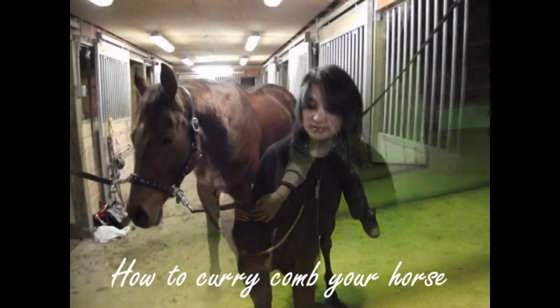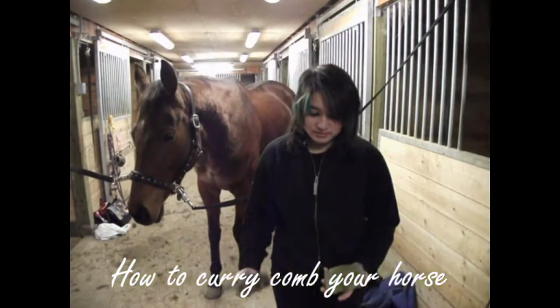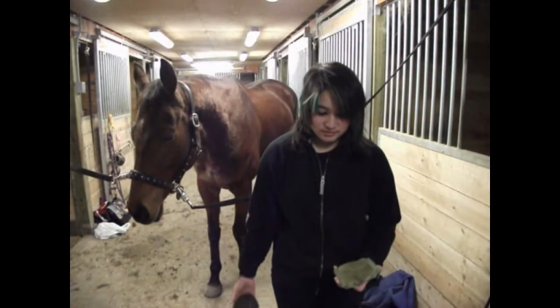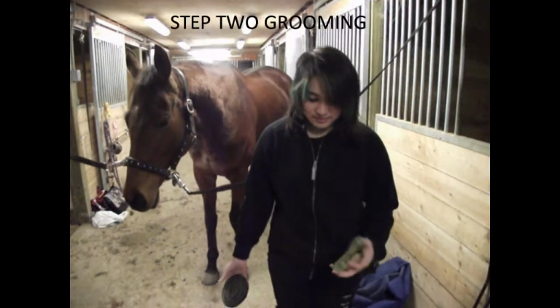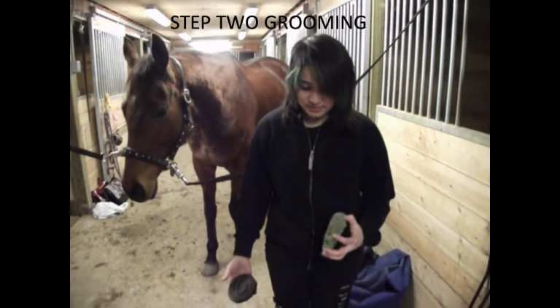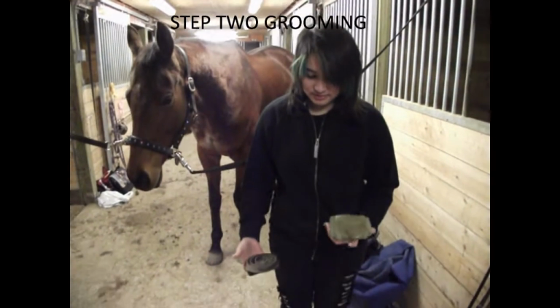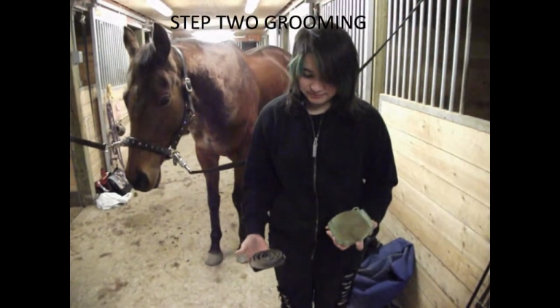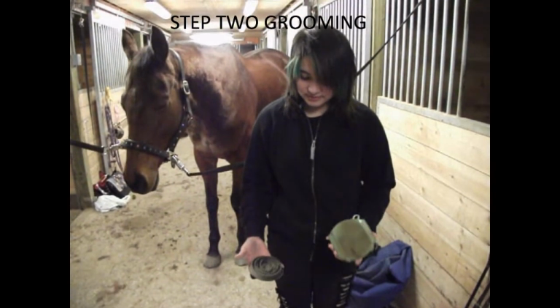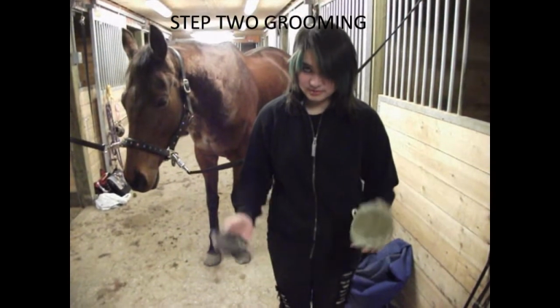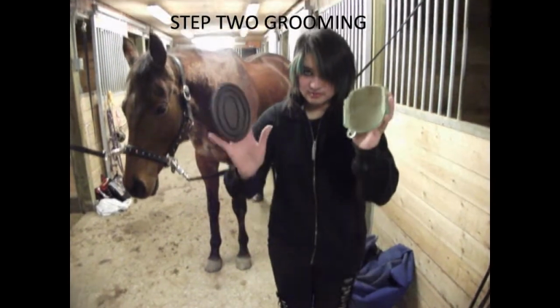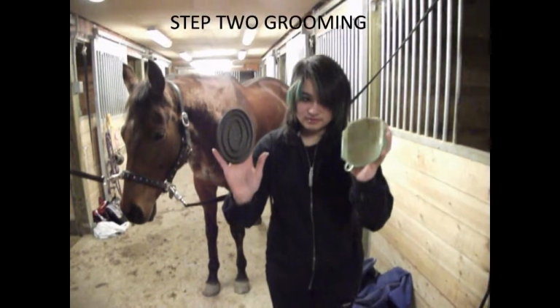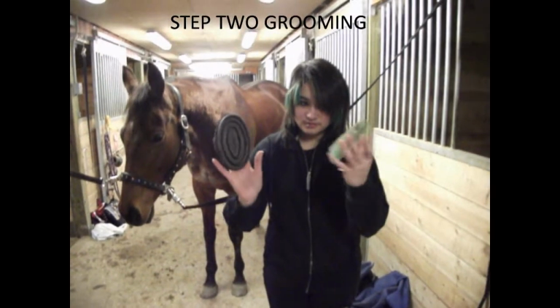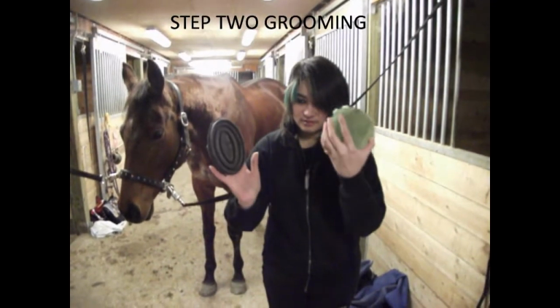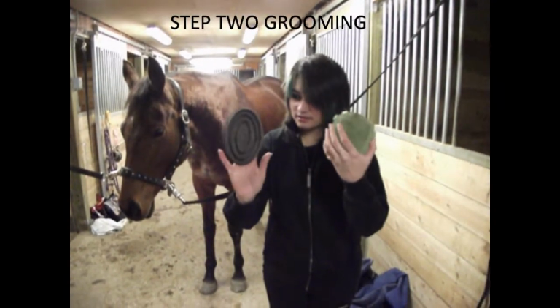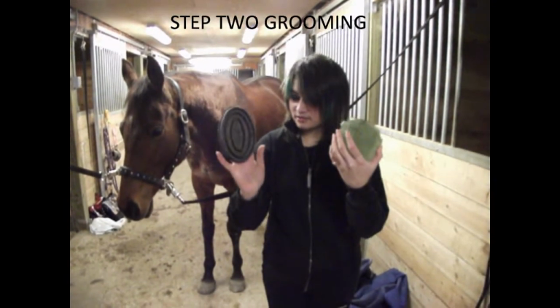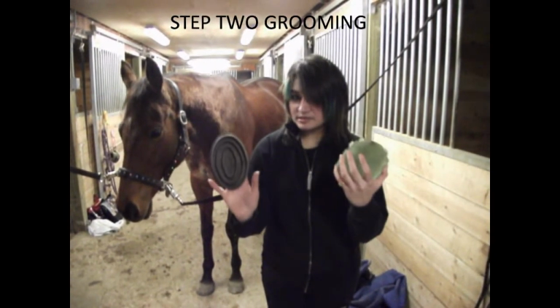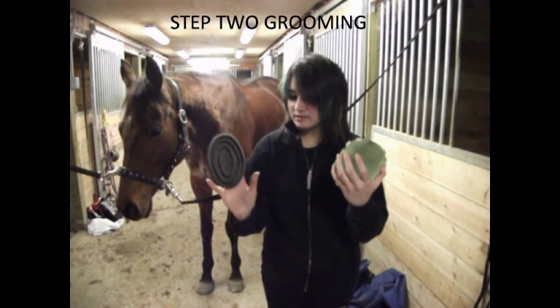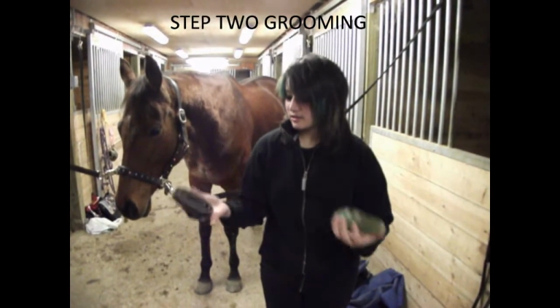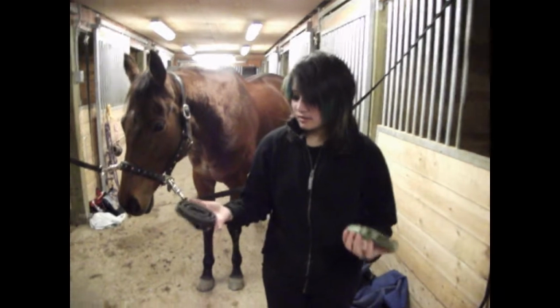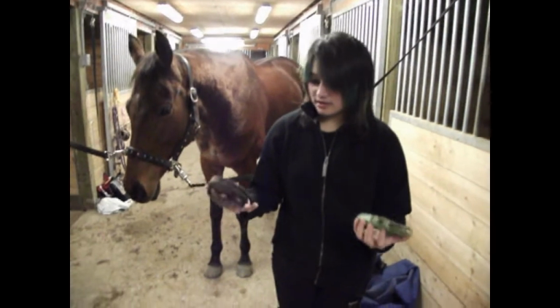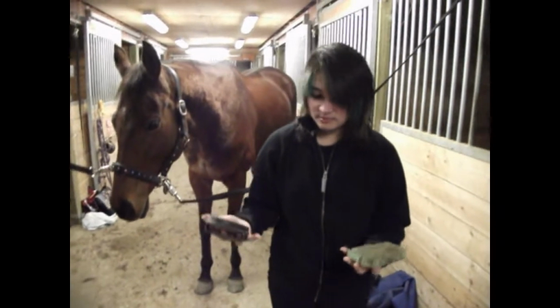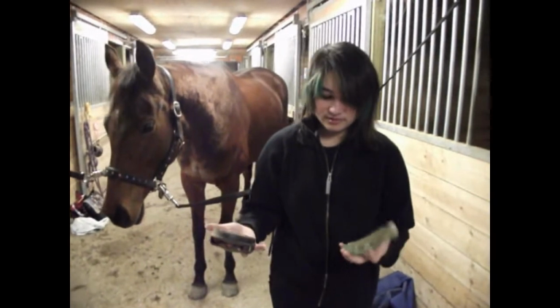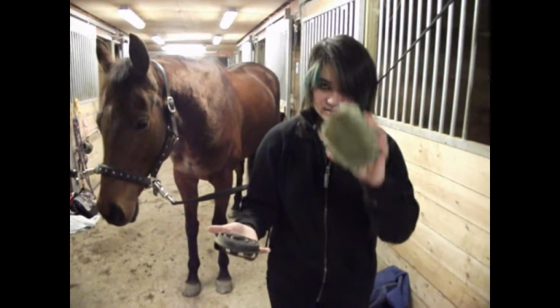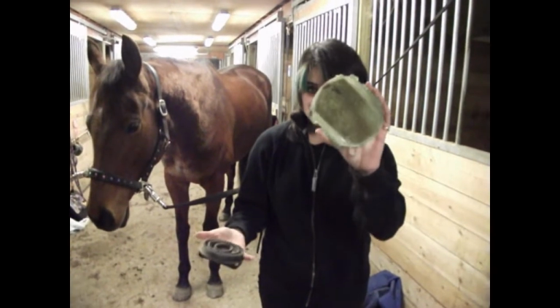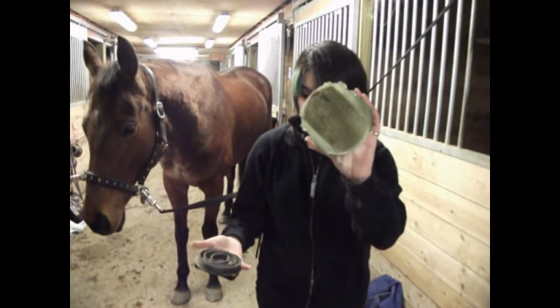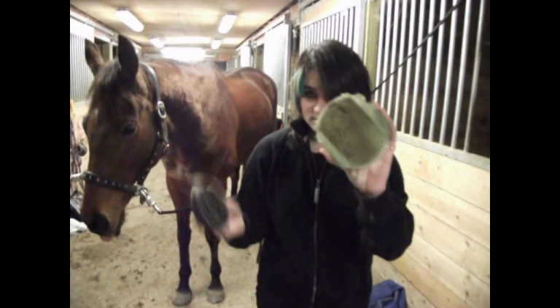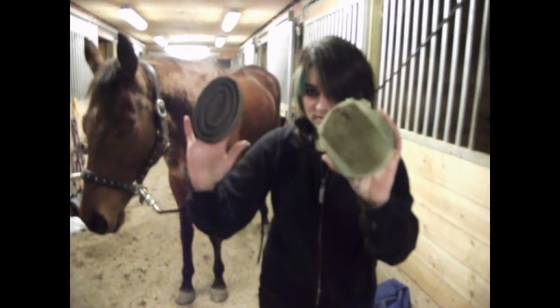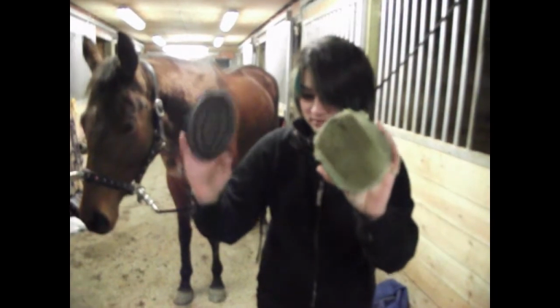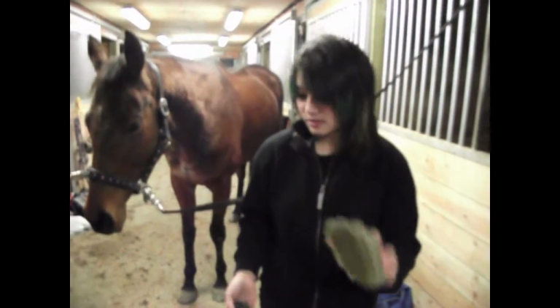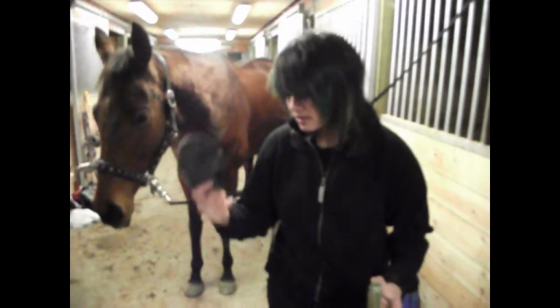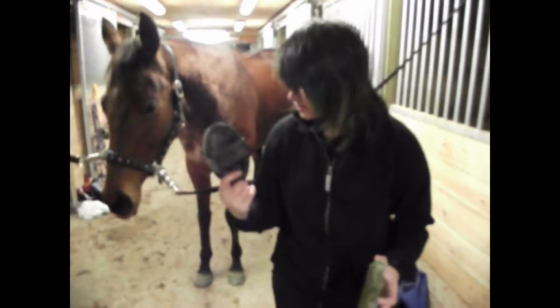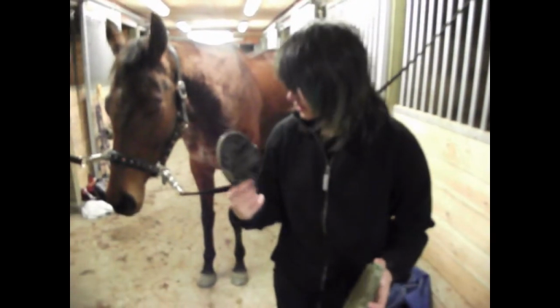Step 2 to grooming after picking out a horse's foot is the curry comb, which could look like these. I prefer to use this one as opposed to this one — I used to use this one a lot.